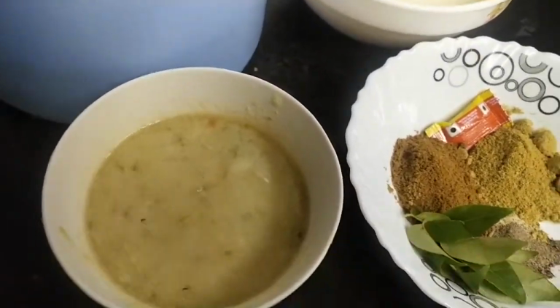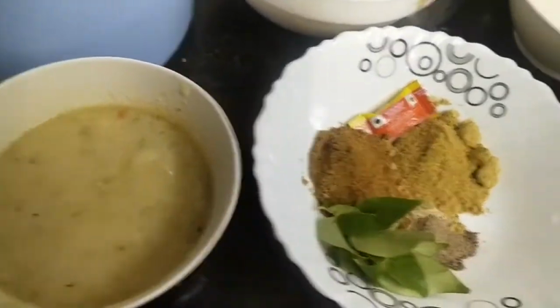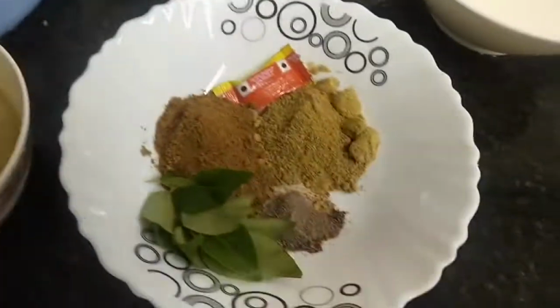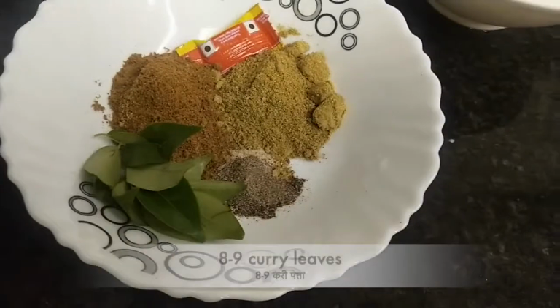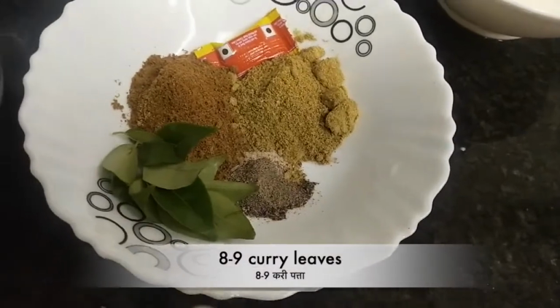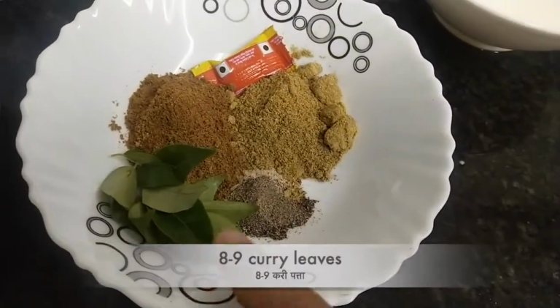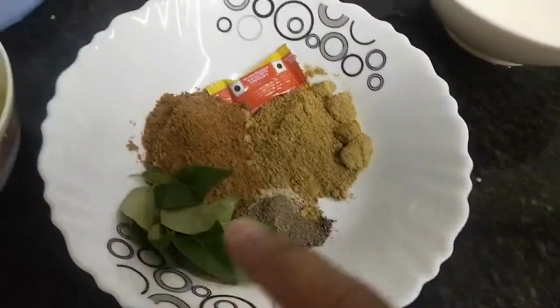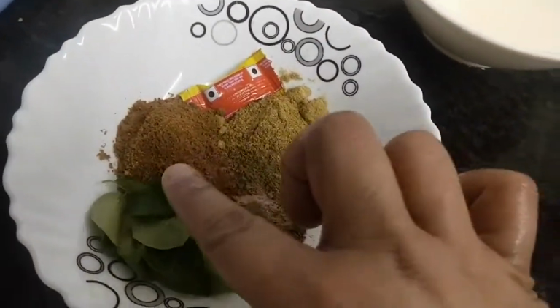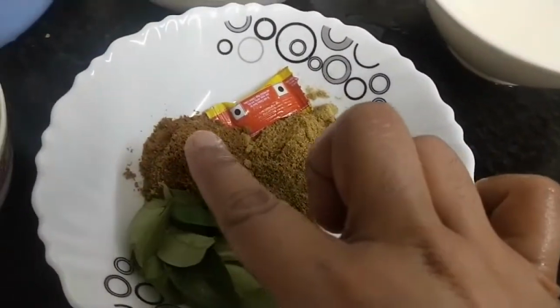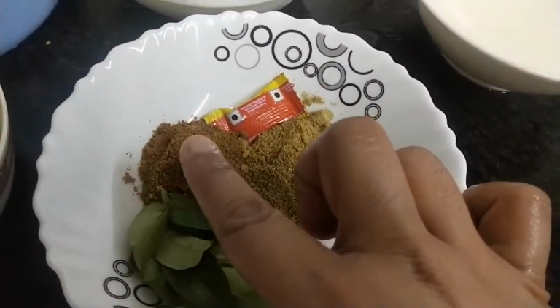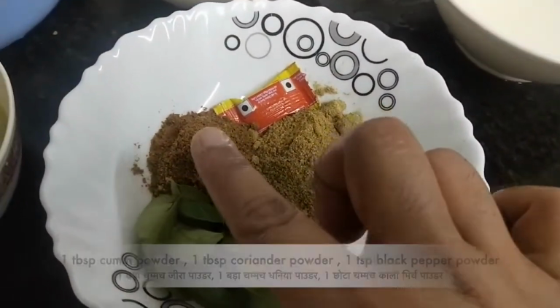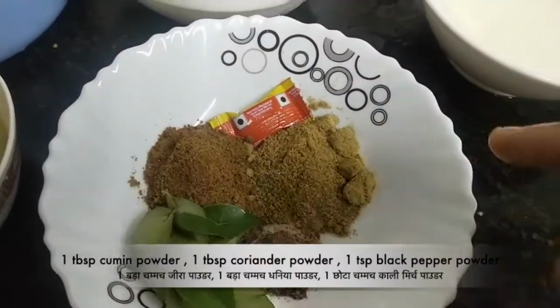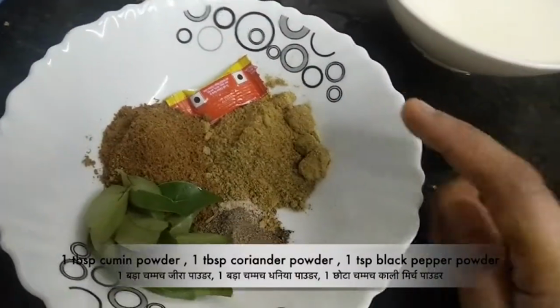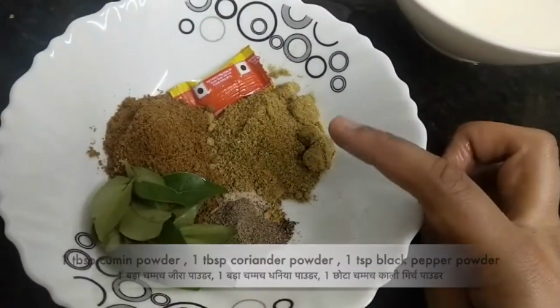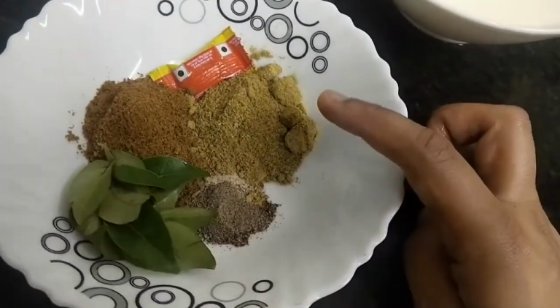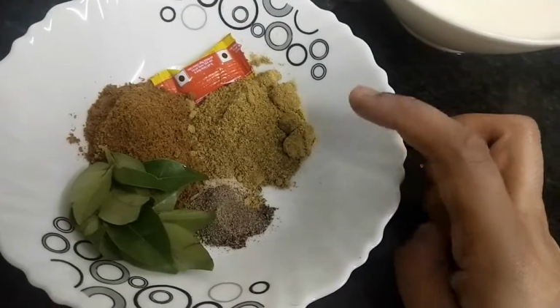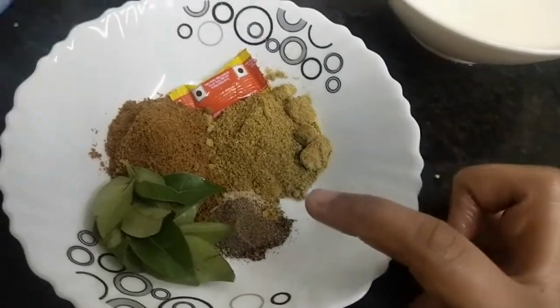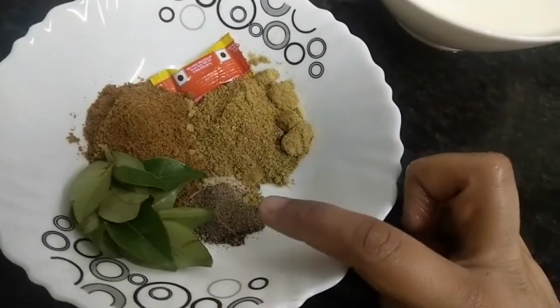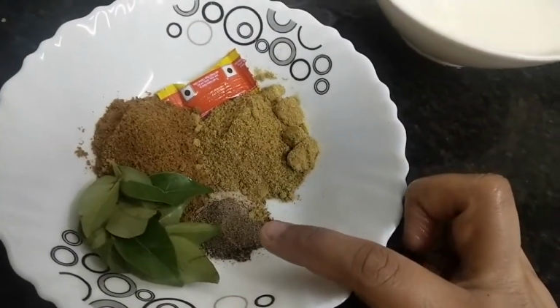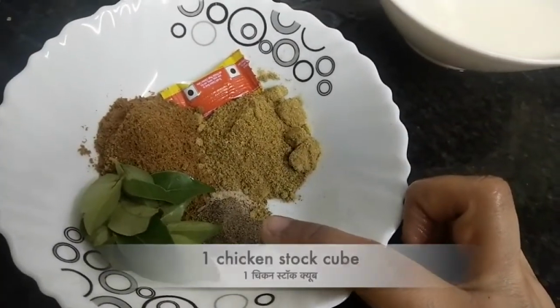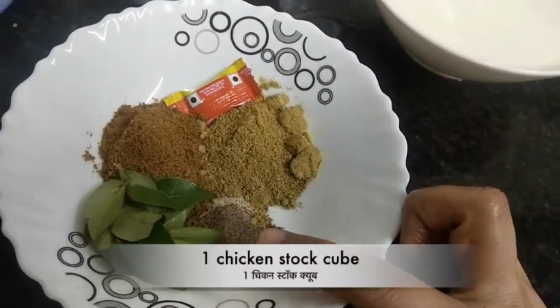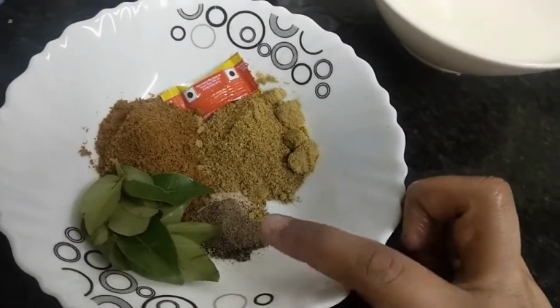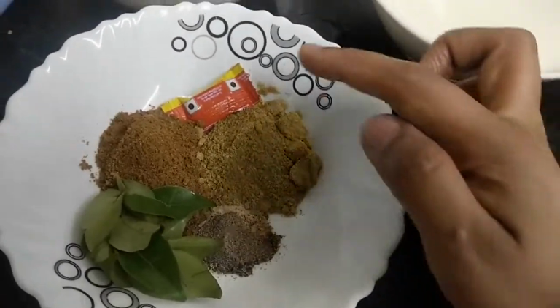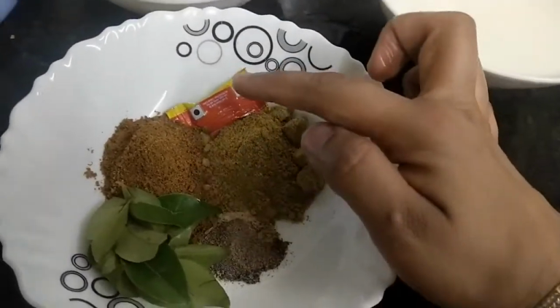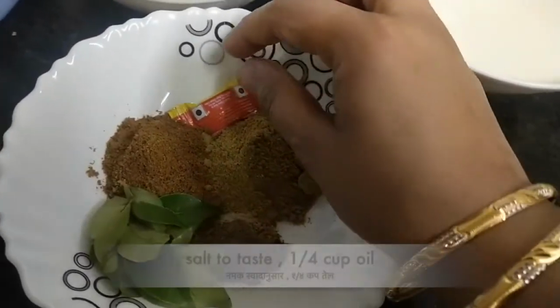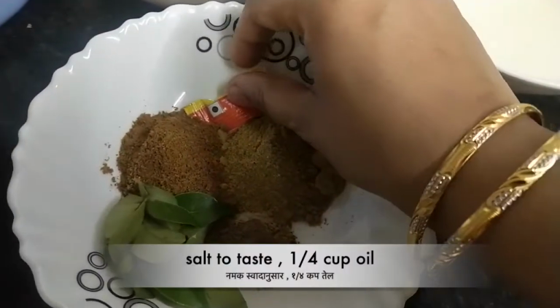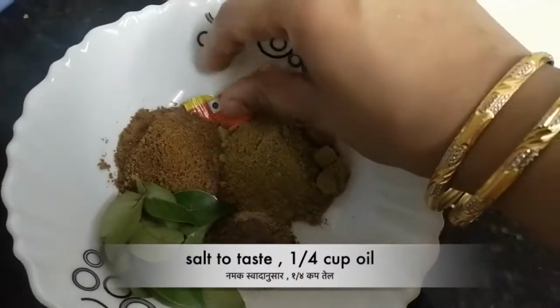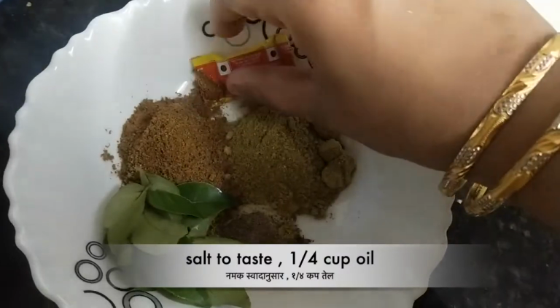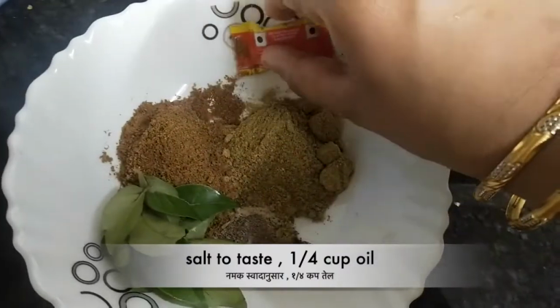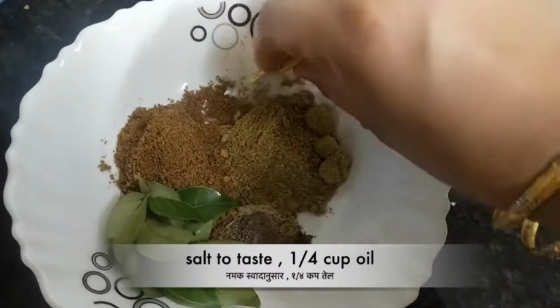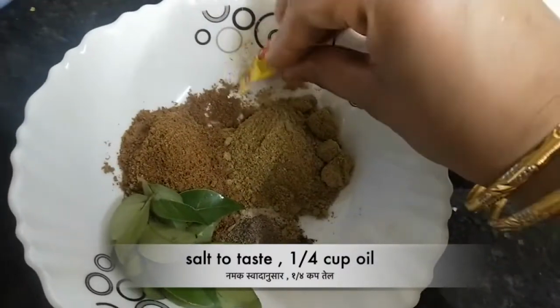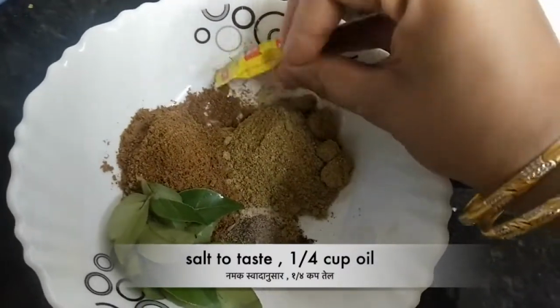We also have kadi patta, zeera powder, dhaniya powder, kali mirch powder, and a chicken stock cube. We need a little oil and salt to taste.